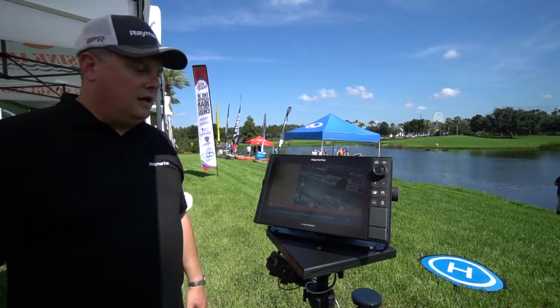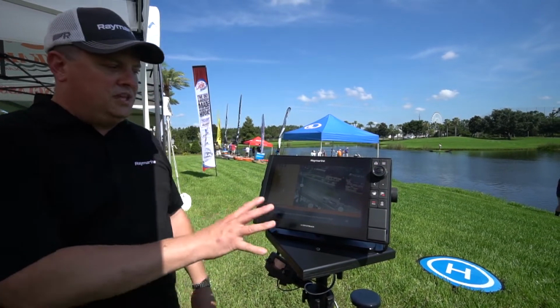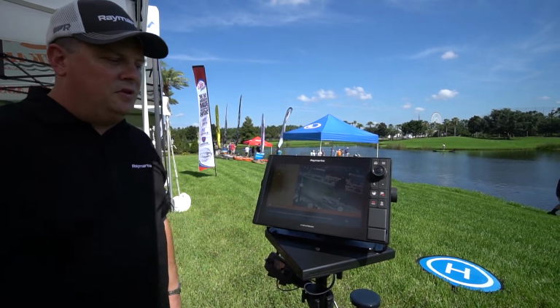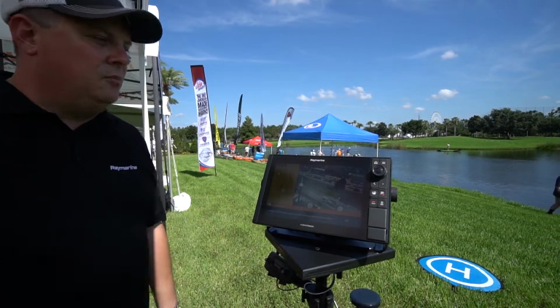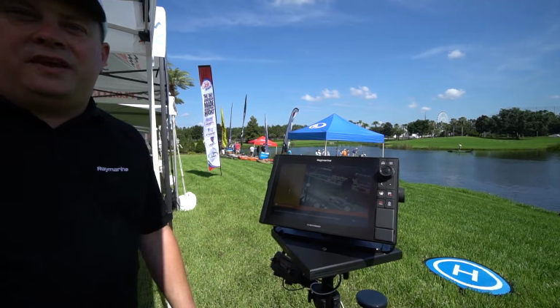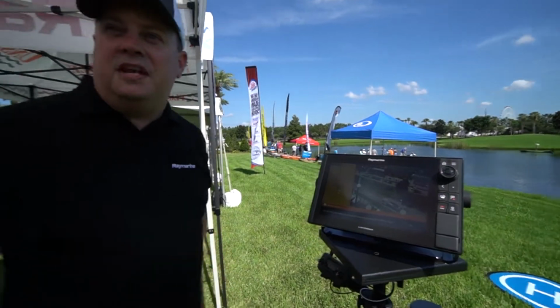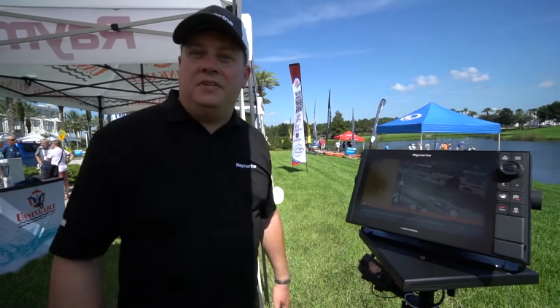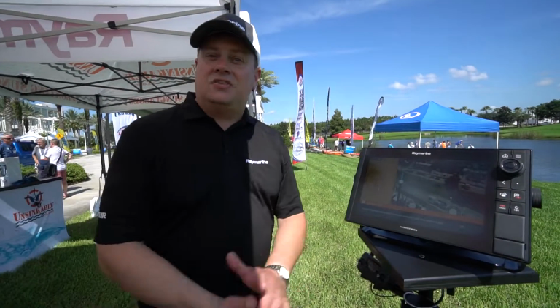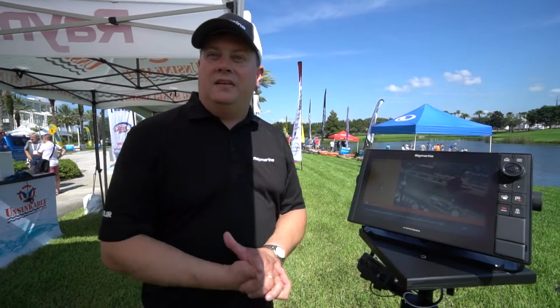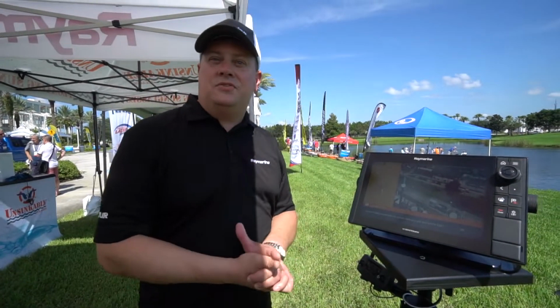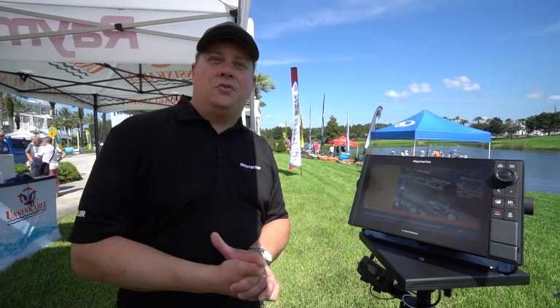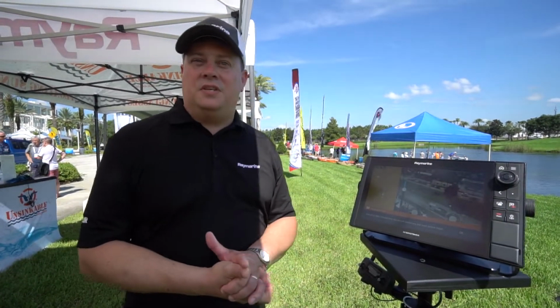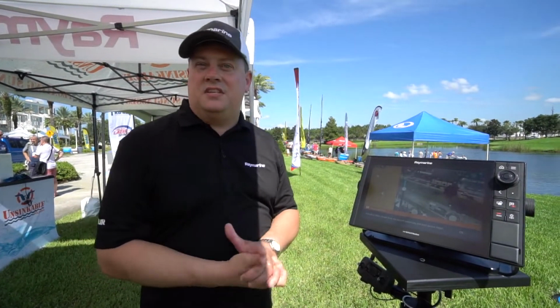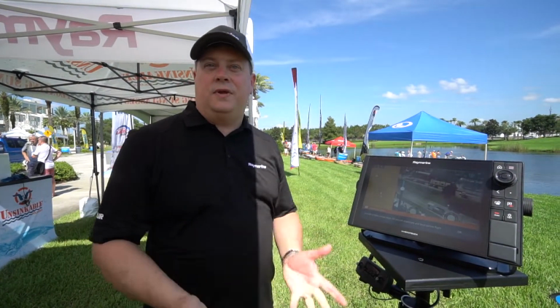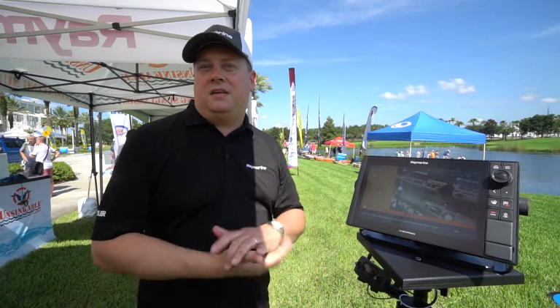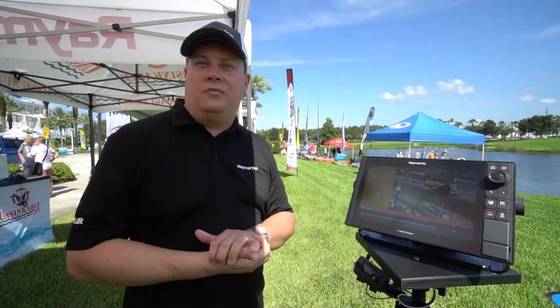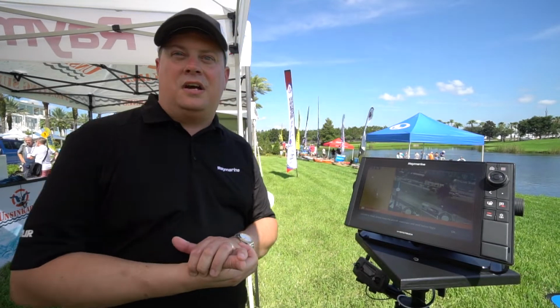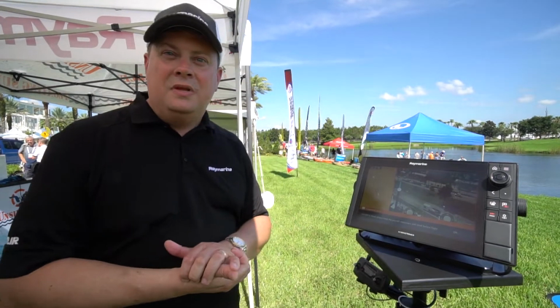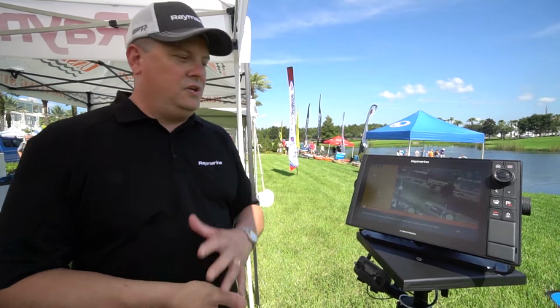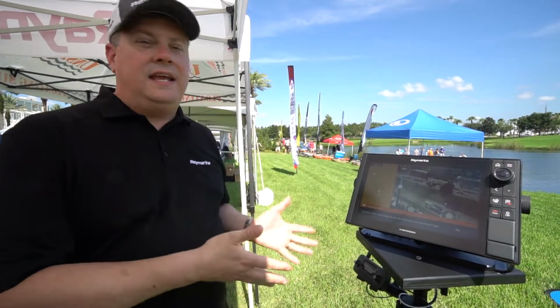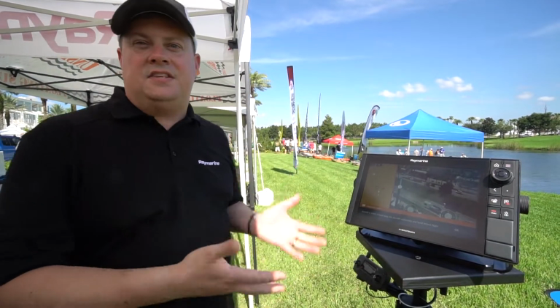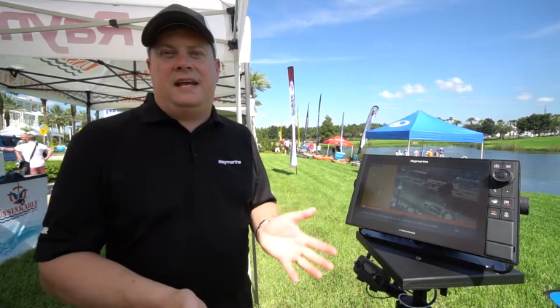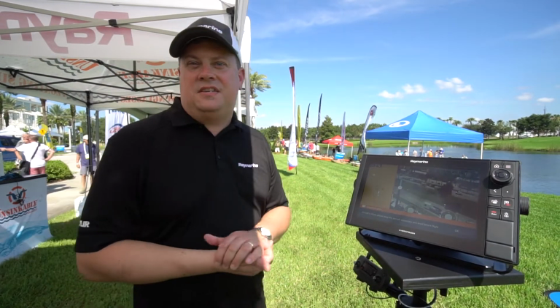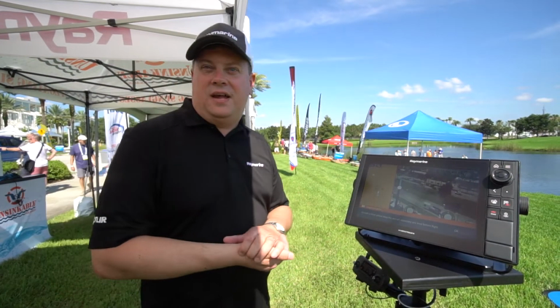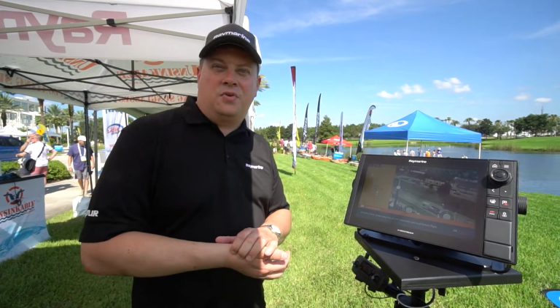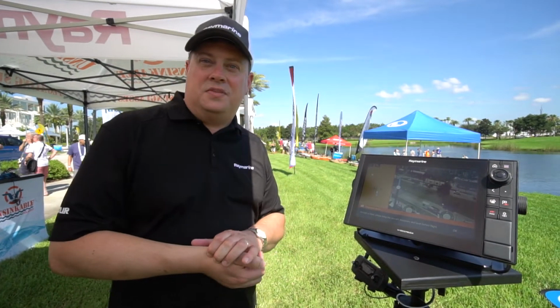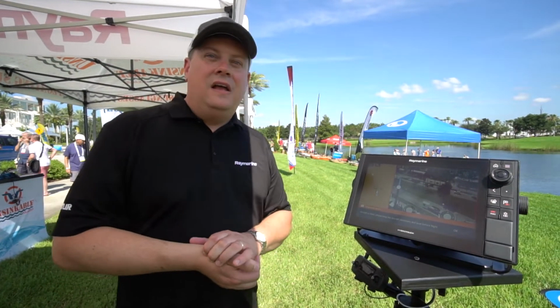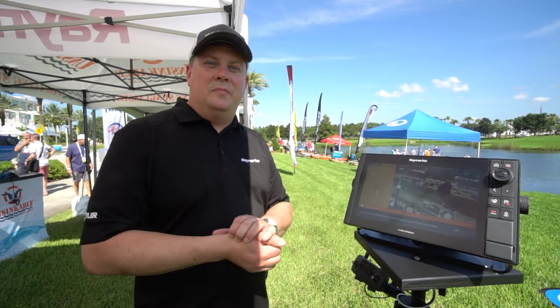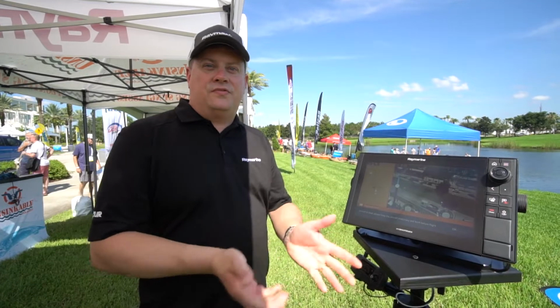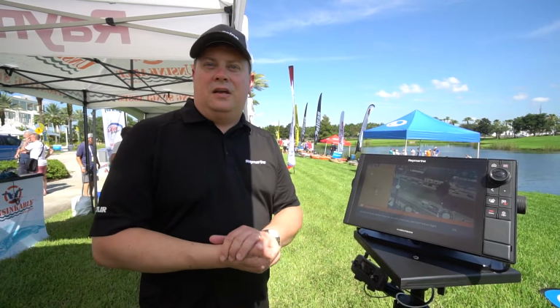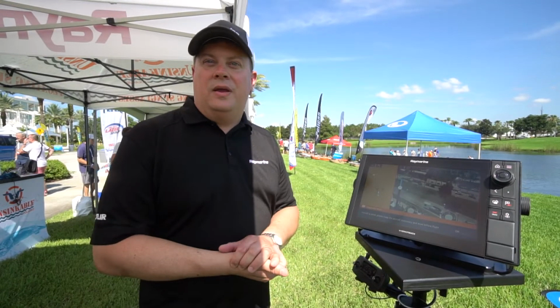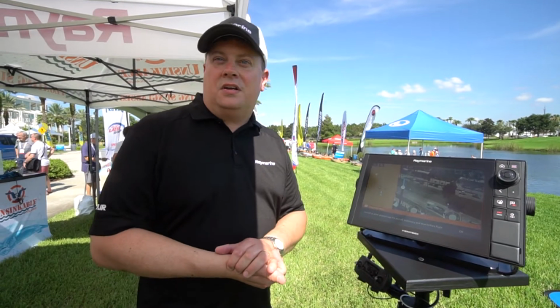This capability will be available in the next couple of days in Lighthouse version 3.6. It's a free update on Raymarine.com, so you can update any Axiom, Axiom XL, or Axiom Pro system. So watch for that on Raymarine.com.